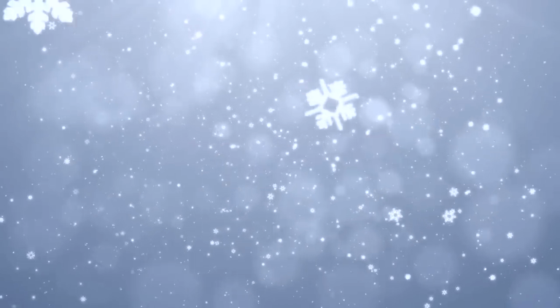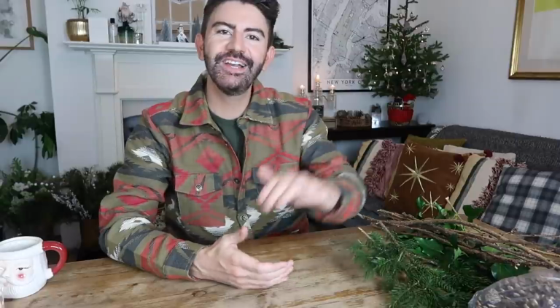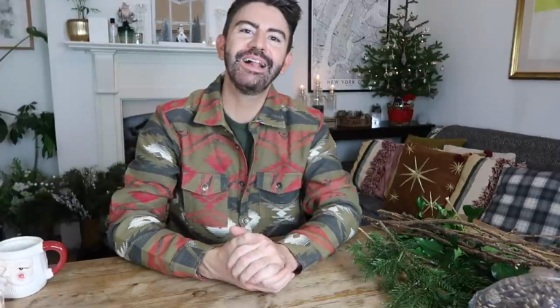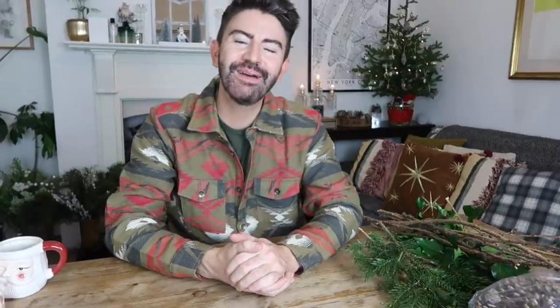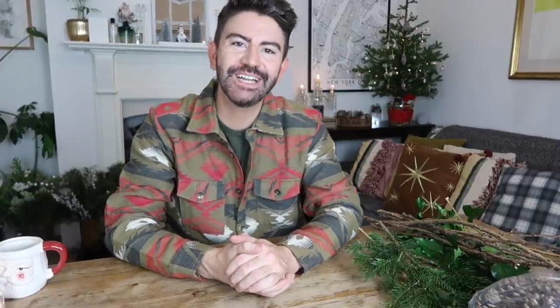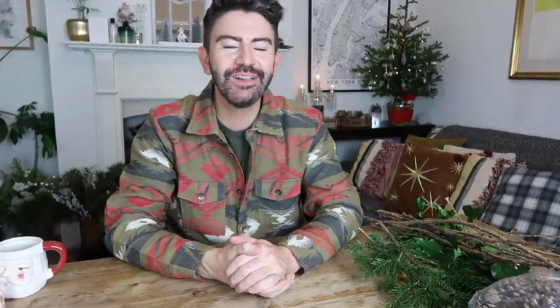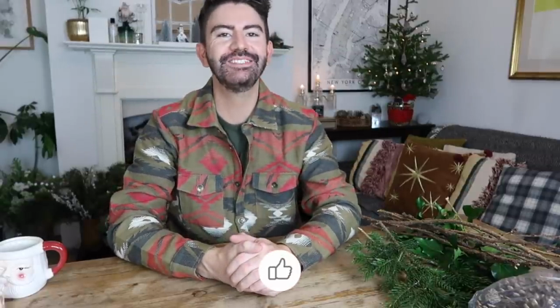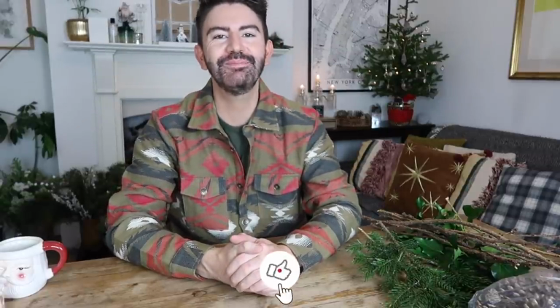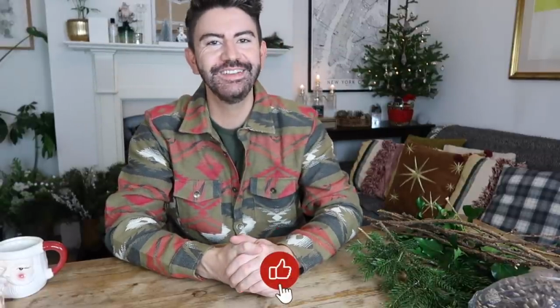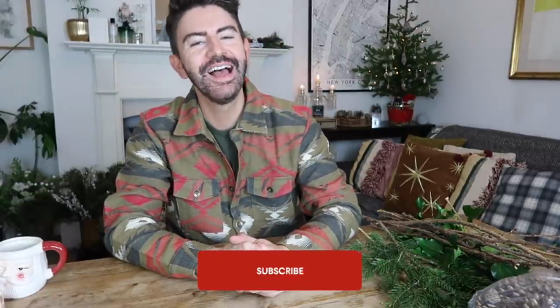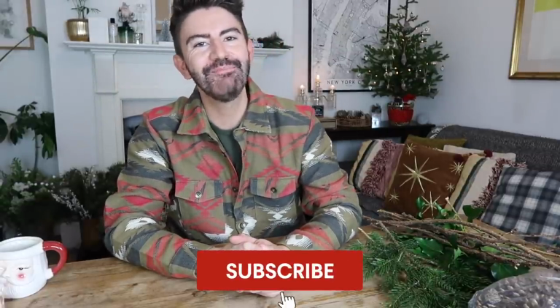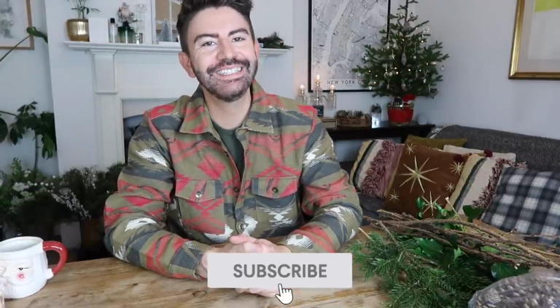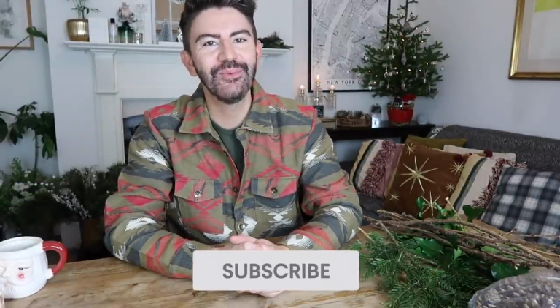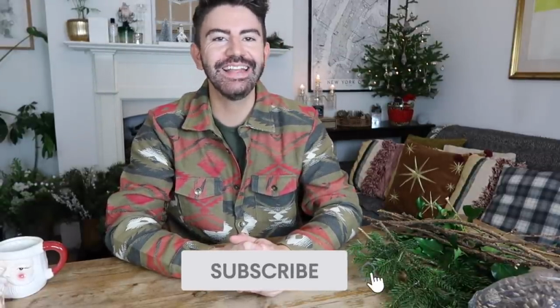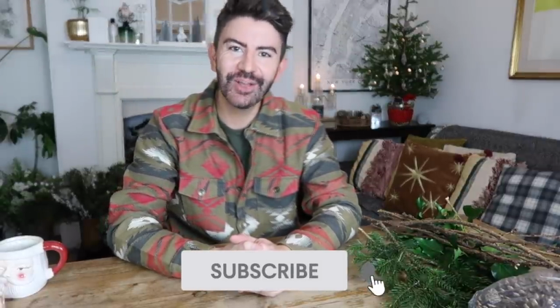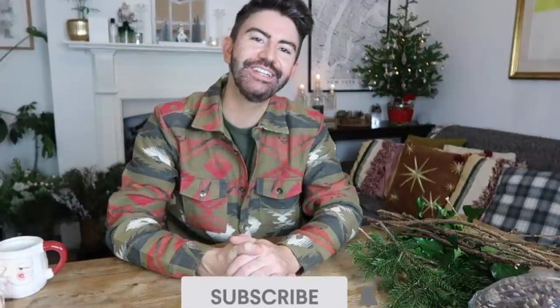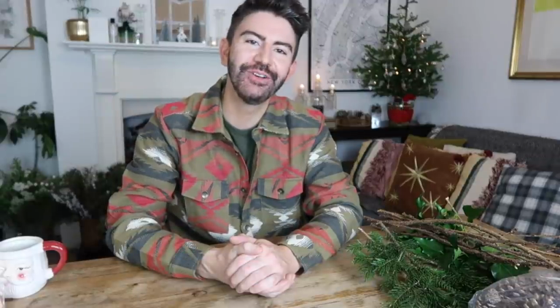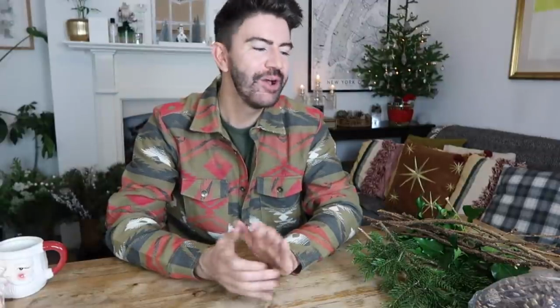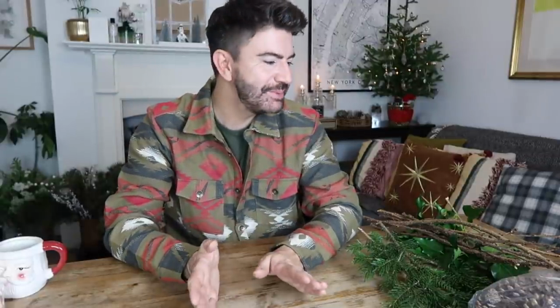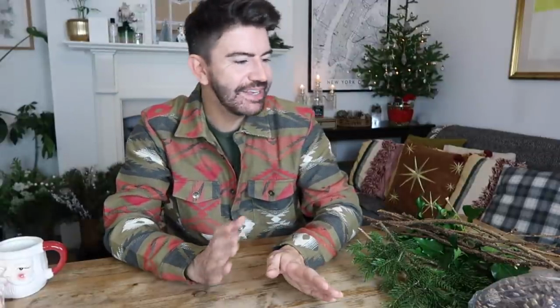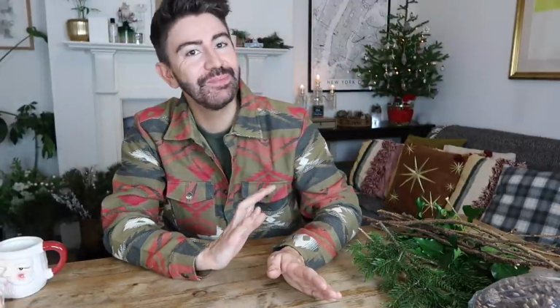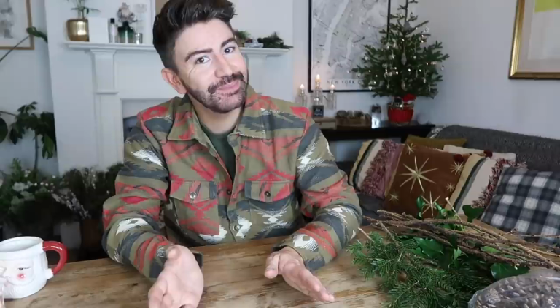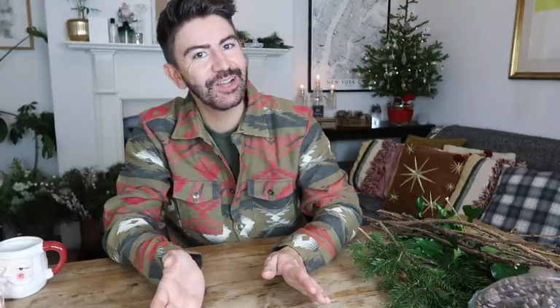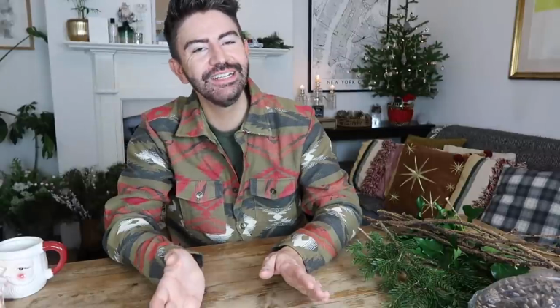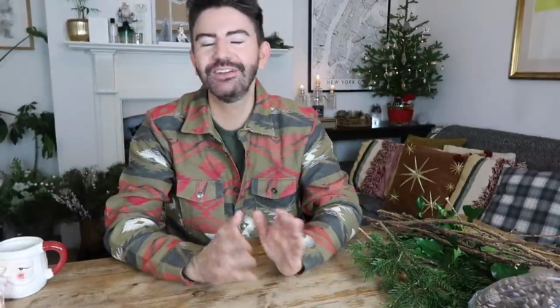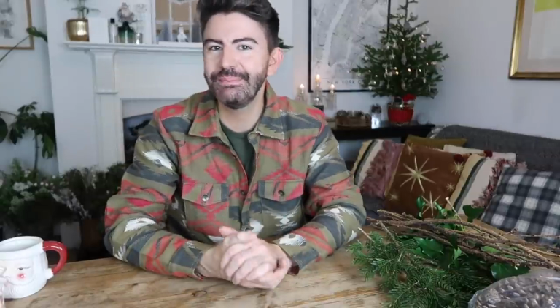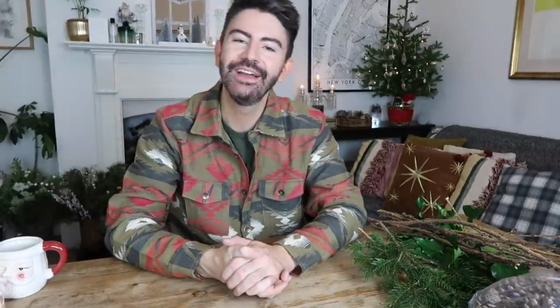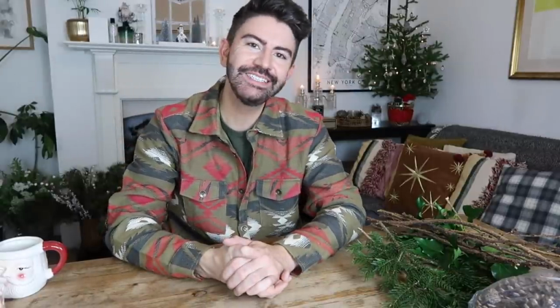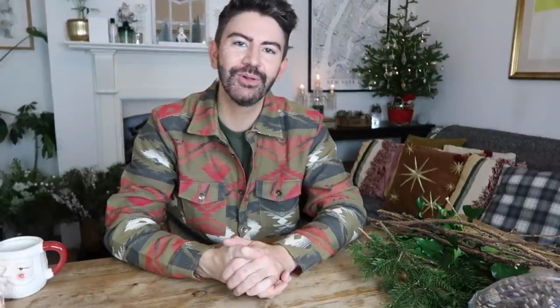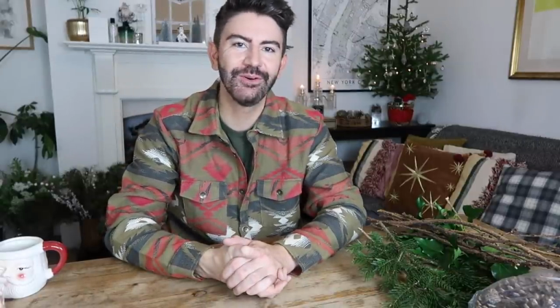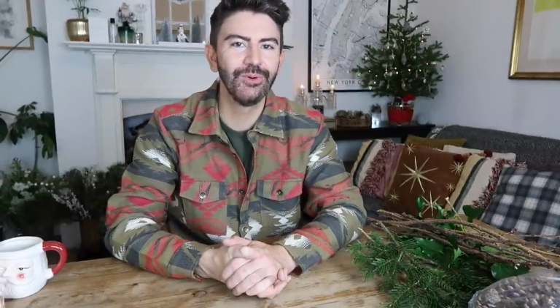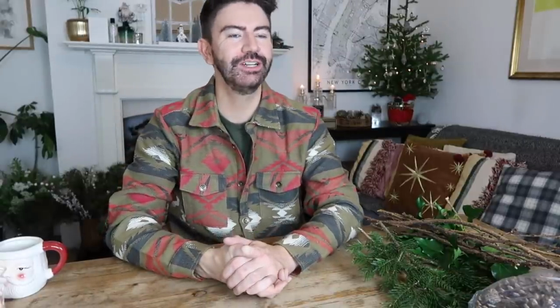Hello everybody, hope you're all well. Welcome back to my channel, welcome back to a brand new video. I am back today with a DIY video for you. We're going to be doing some Christmas DIYs and we're going to be keeping them really simple and they're all on a budget.